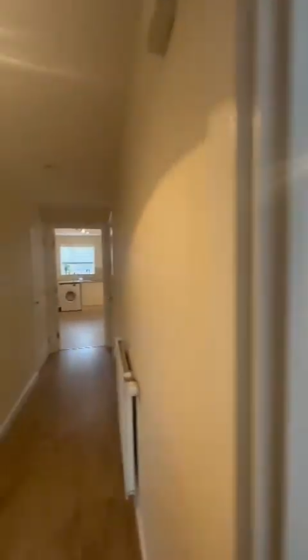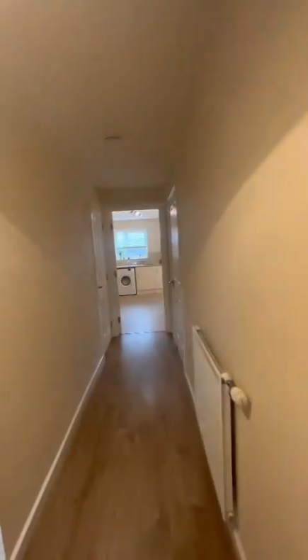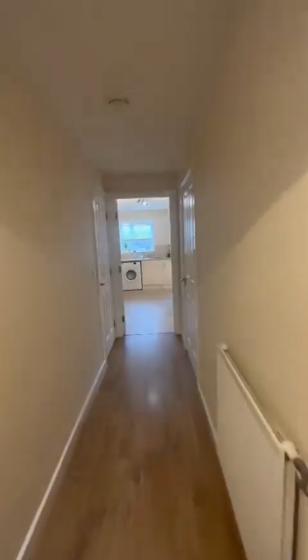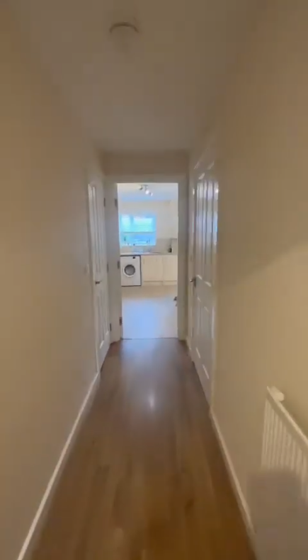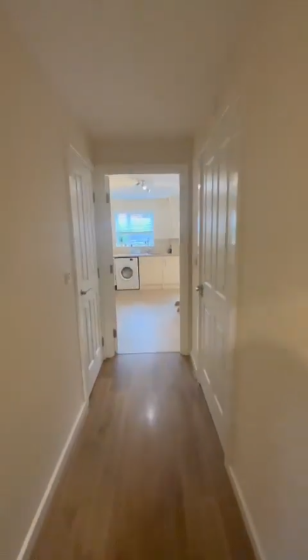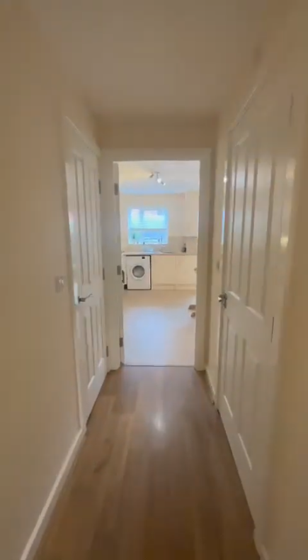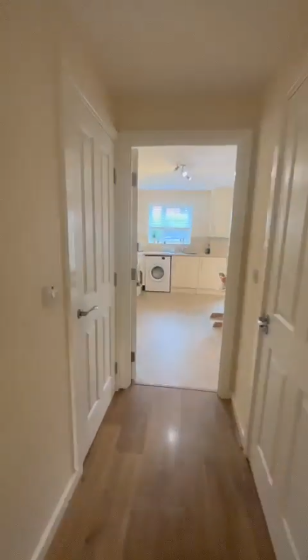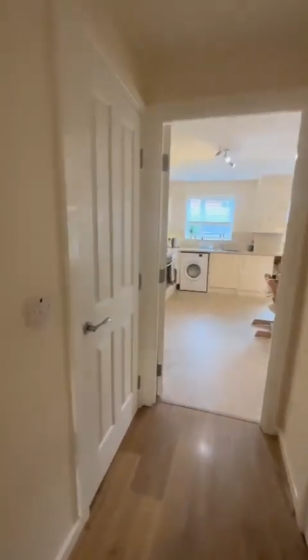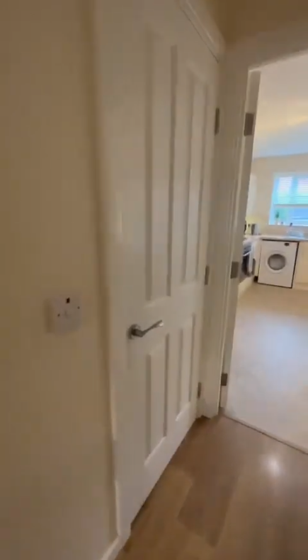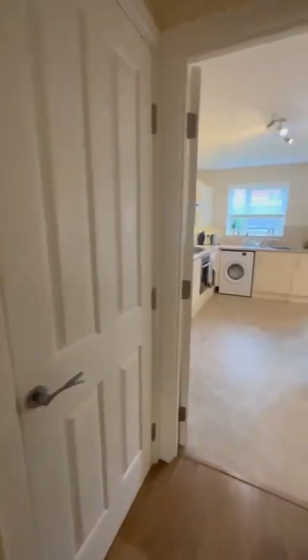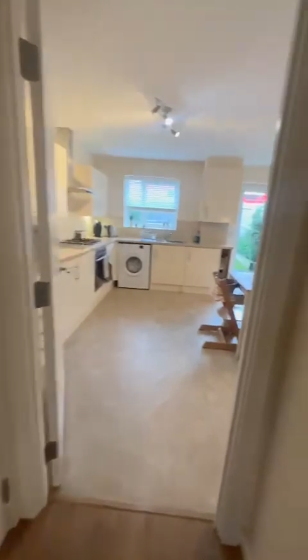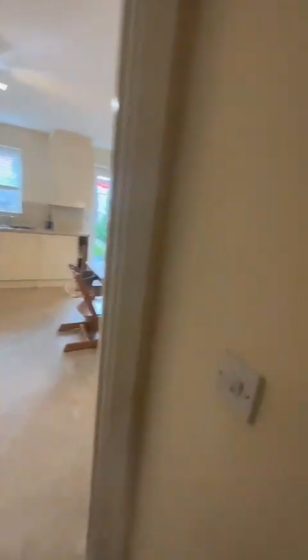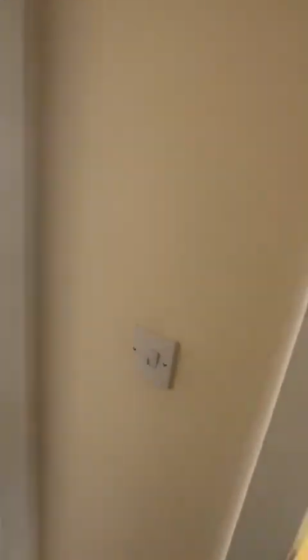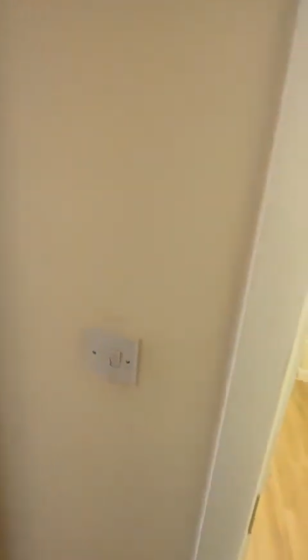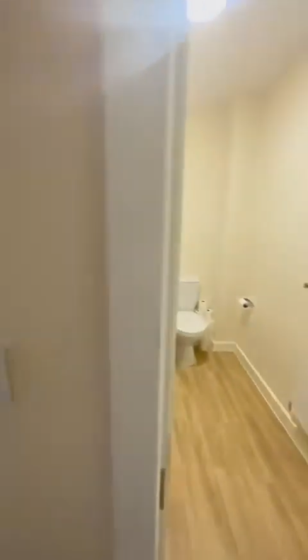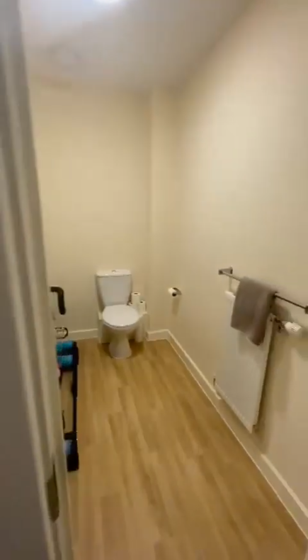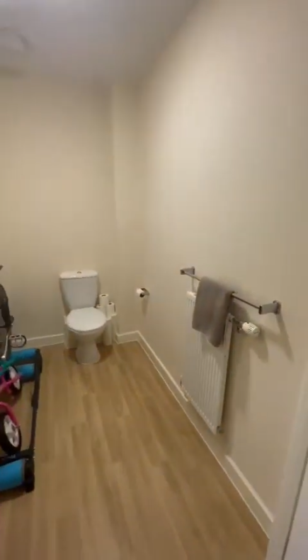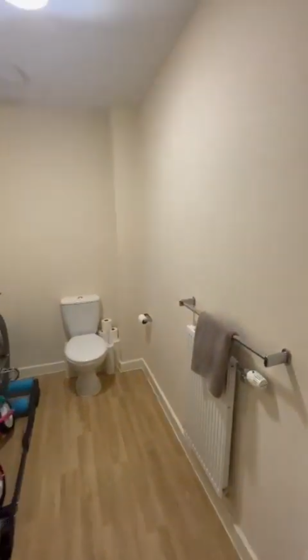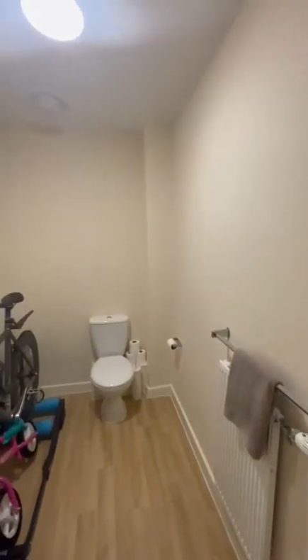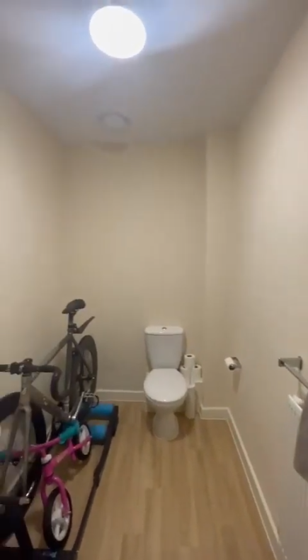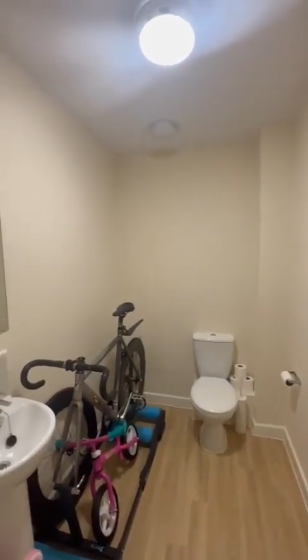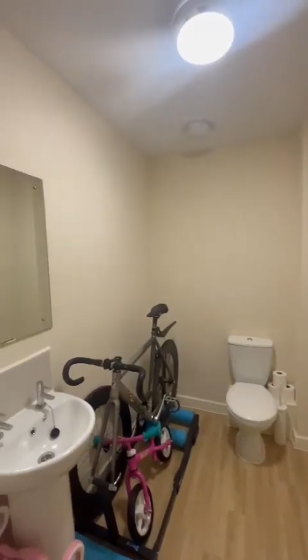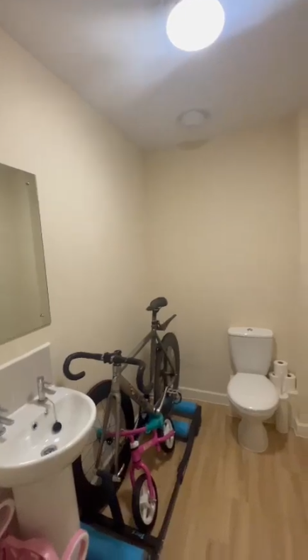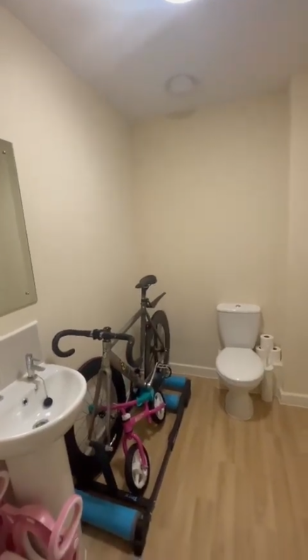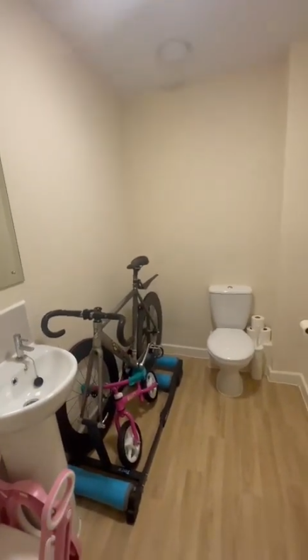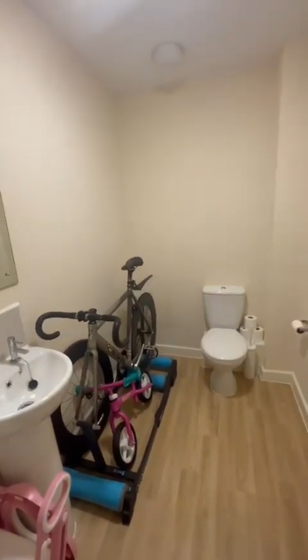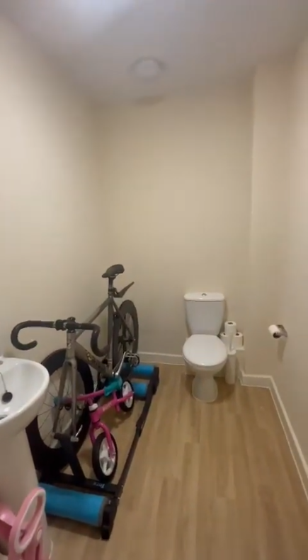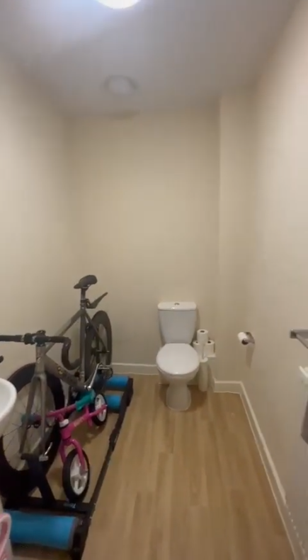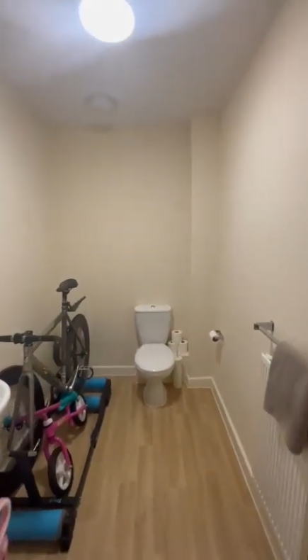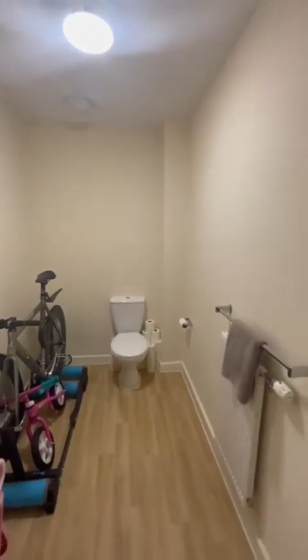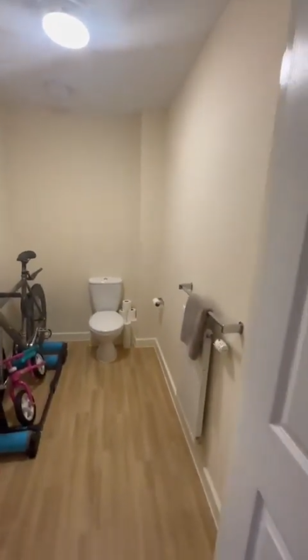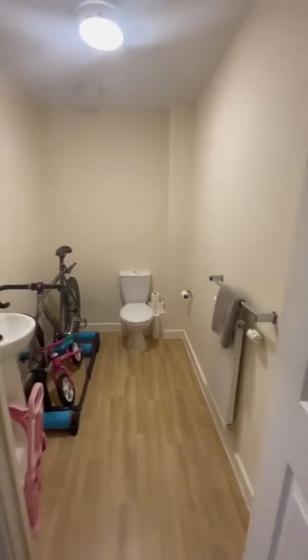We head down the hallway. To the left is a really great storage cupboard, and to the right is the downstairs toilet. It is a great size and has all been built for disabled access as well, should somebody need it.